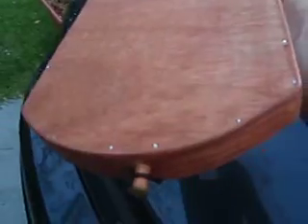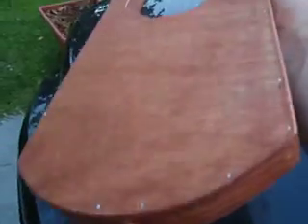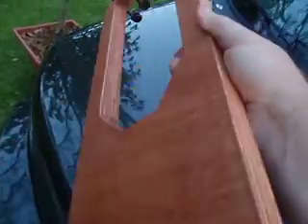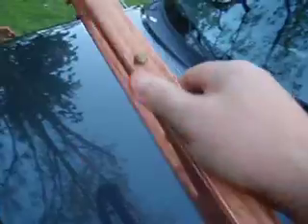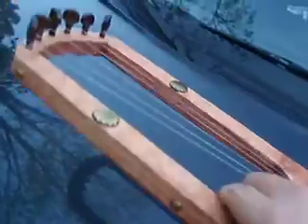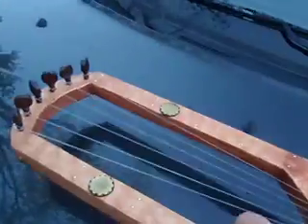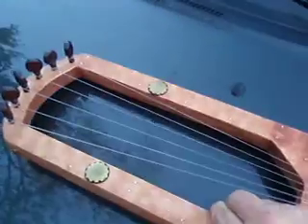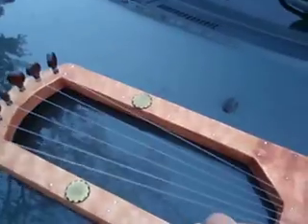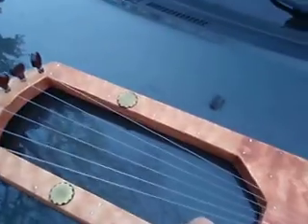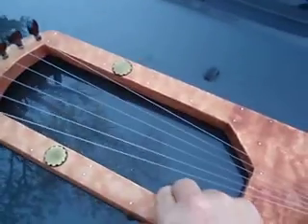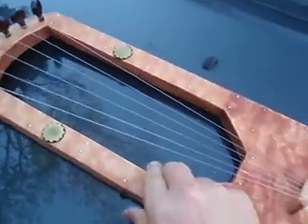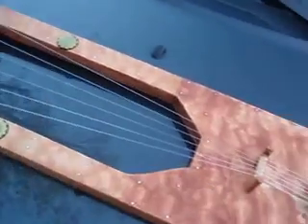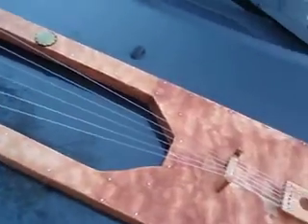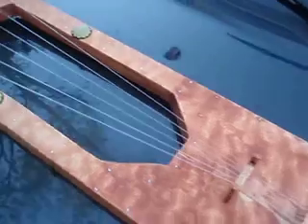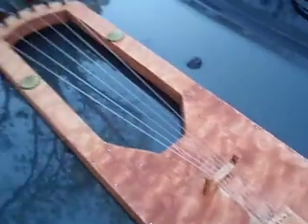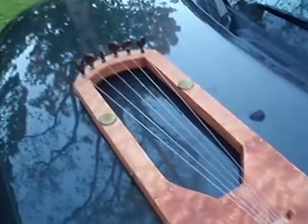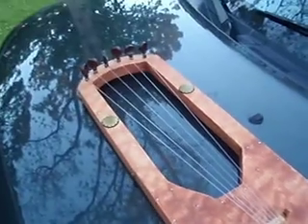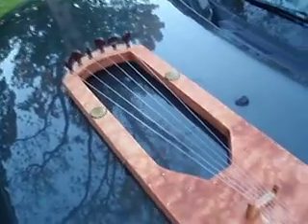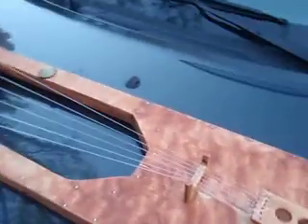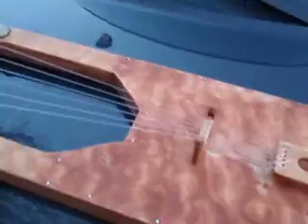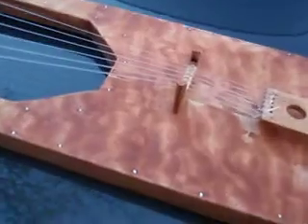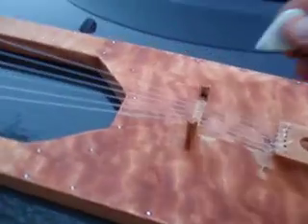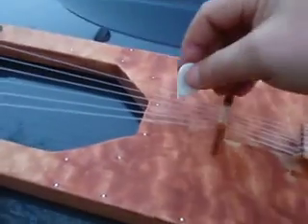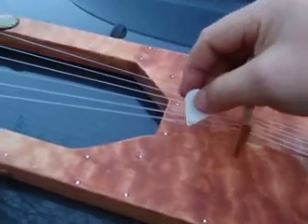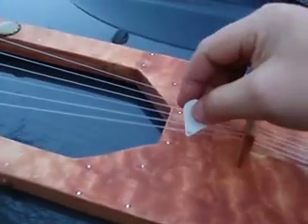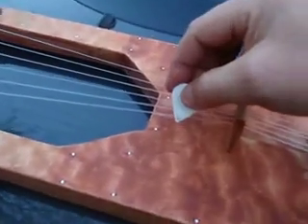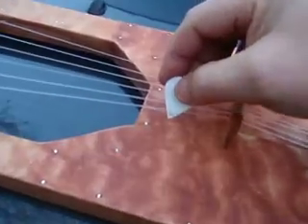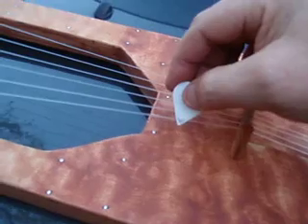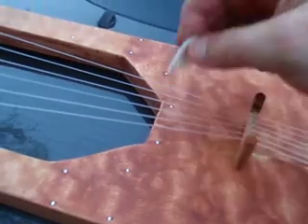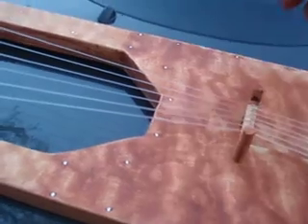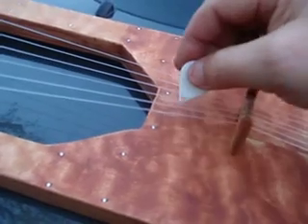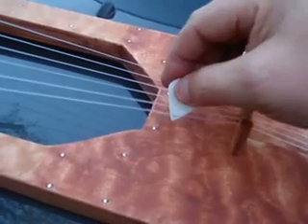Very nice looking instrument — it actually has decent sound. The strings are not fully stretched in right now, so it's not fully in tune yet. The instrument's only been made for a week, but it still has a nice sound to it.